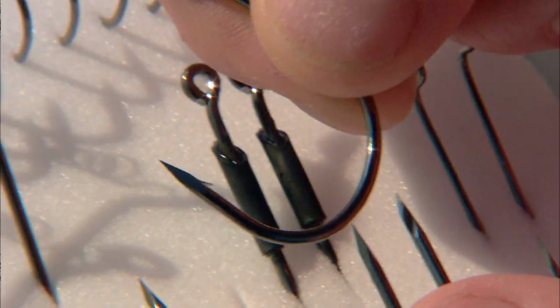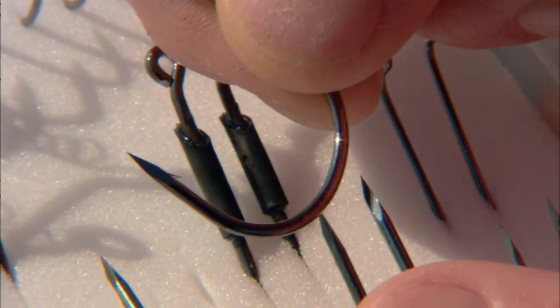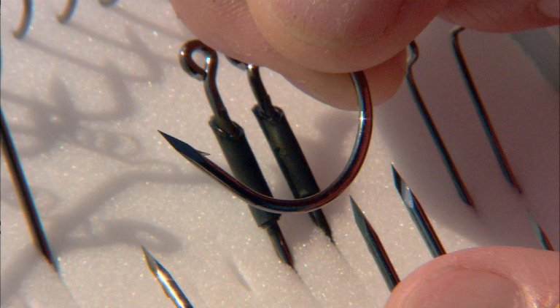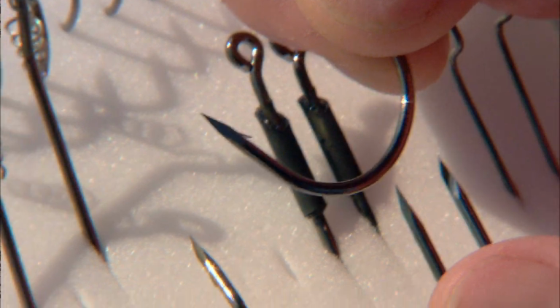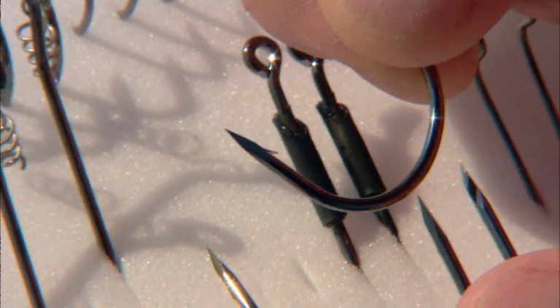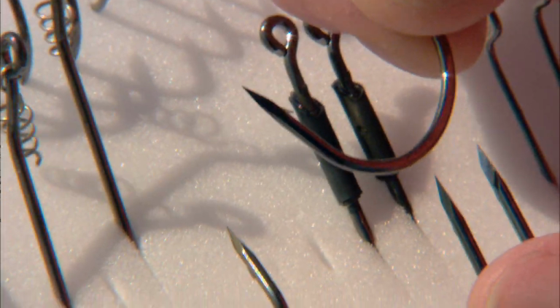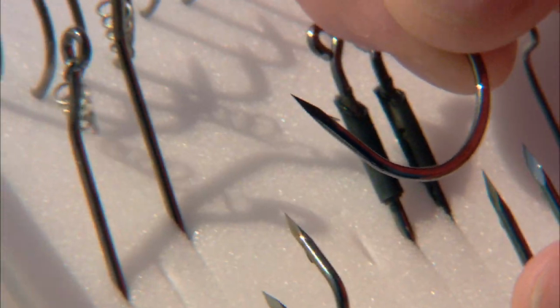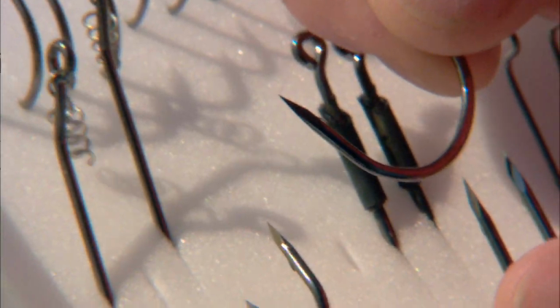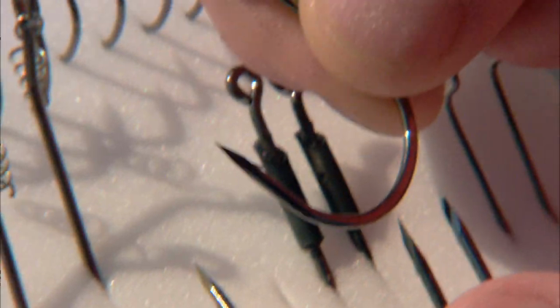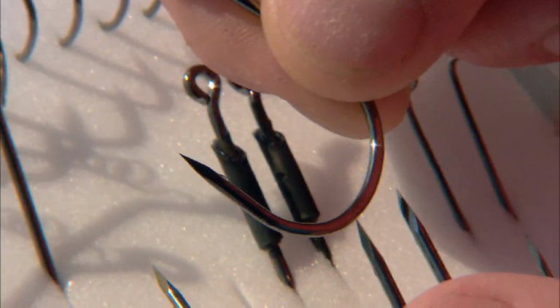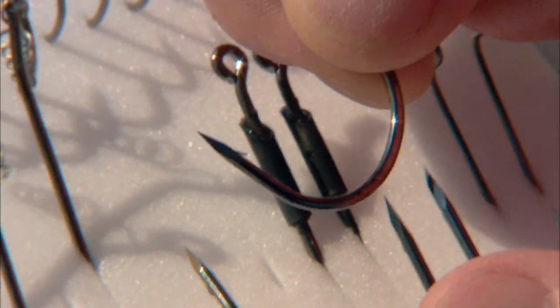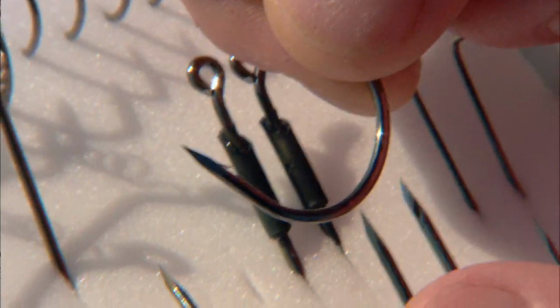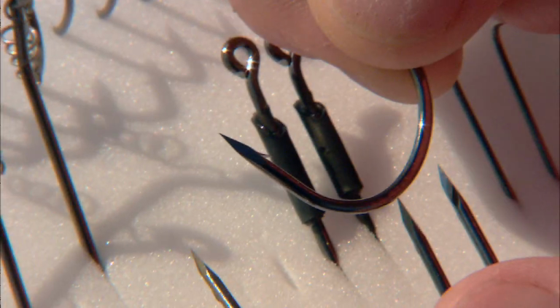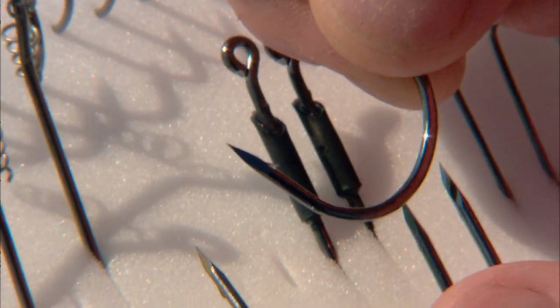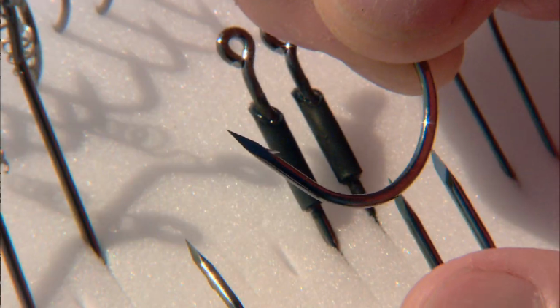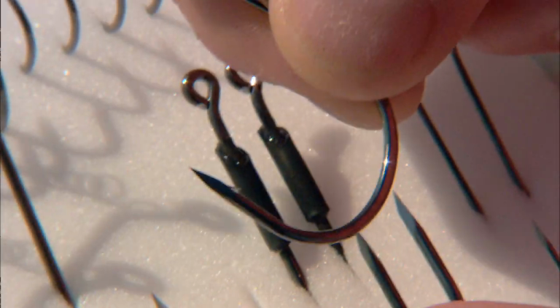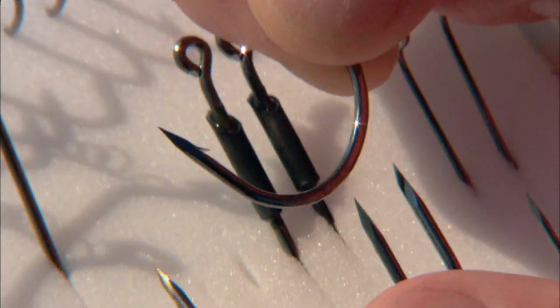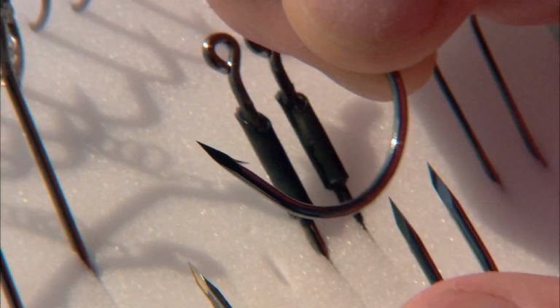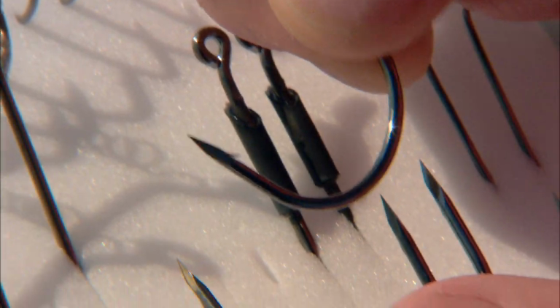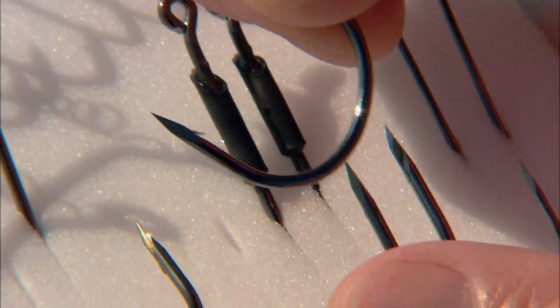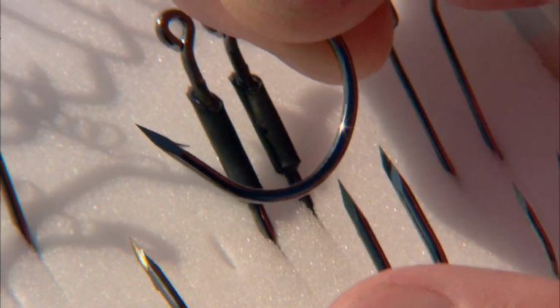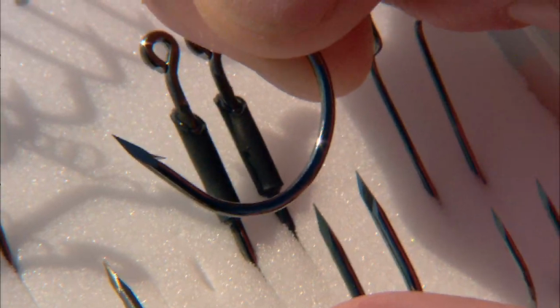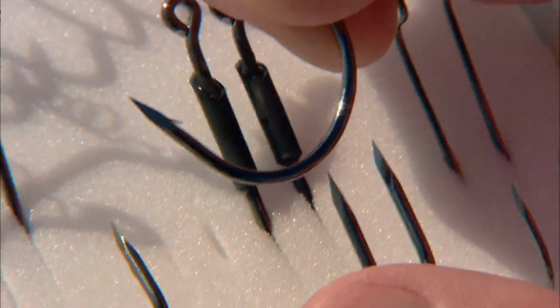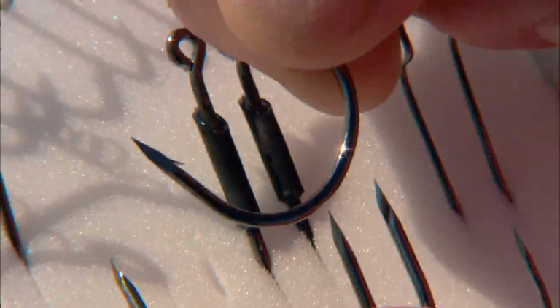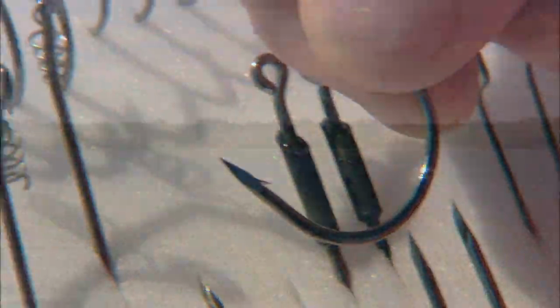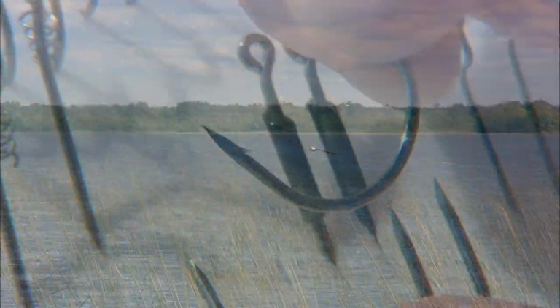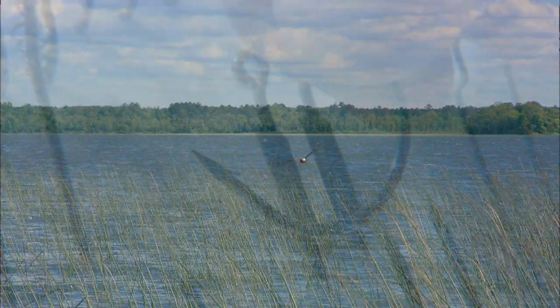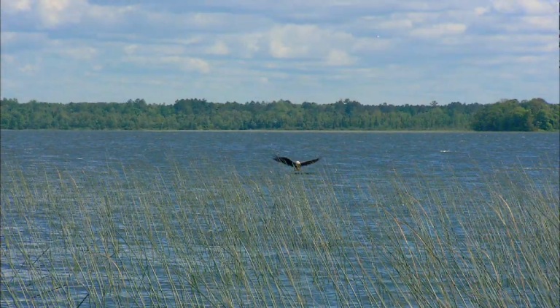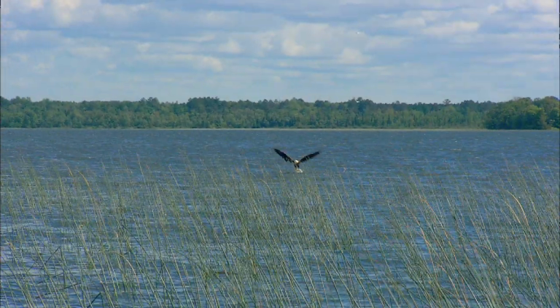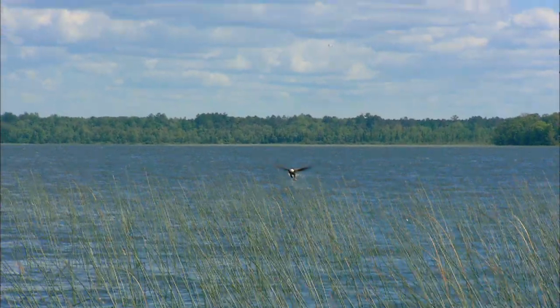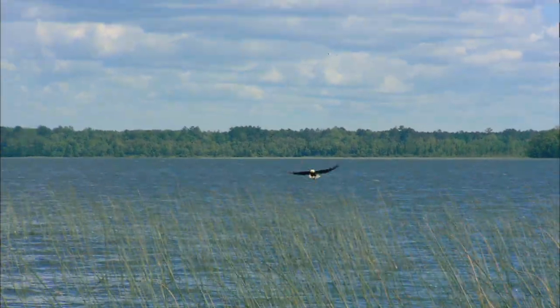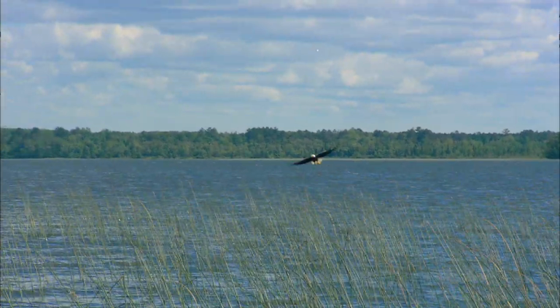These Trocar hooks are special in that they're honed in a geometric triangular pattern that achieves a super sharp cutting edge. It's done the same way they produce some surgical instruments — honing instead of chemical sharpening to get the absolute maximum cutting edge.